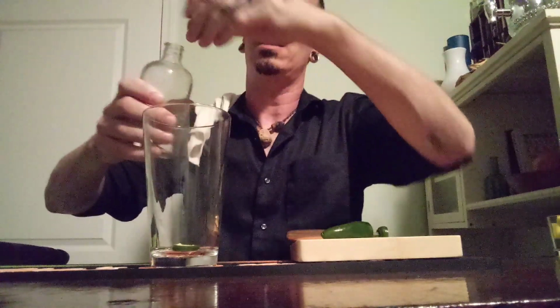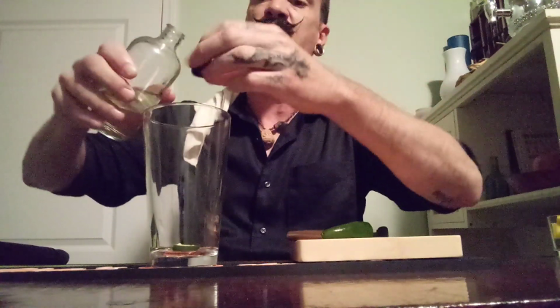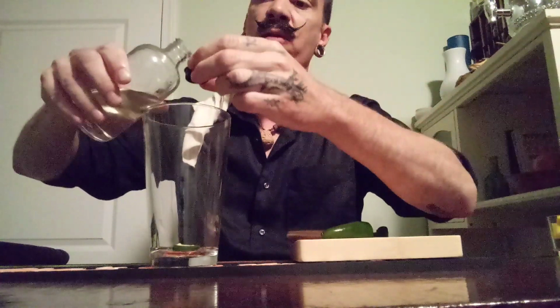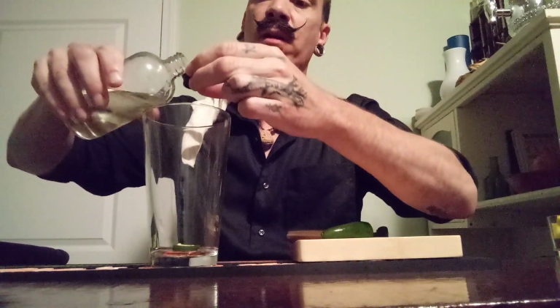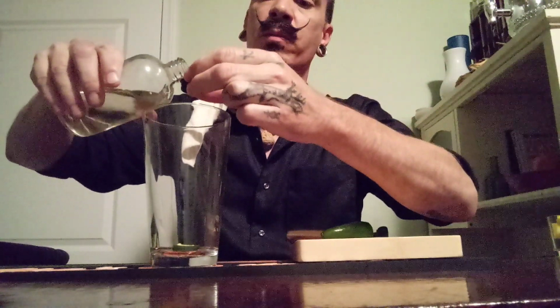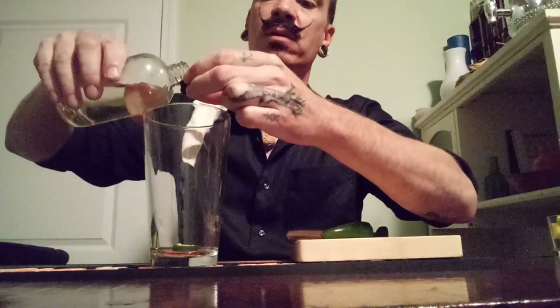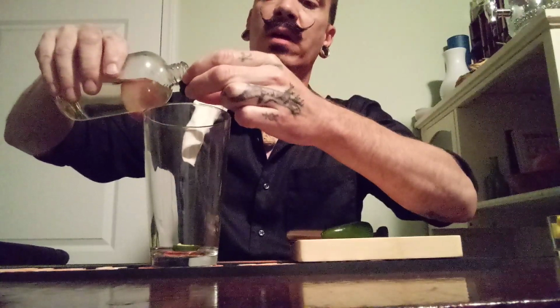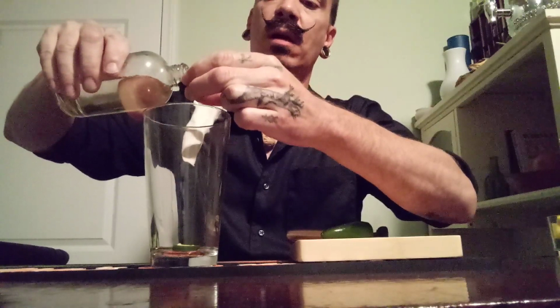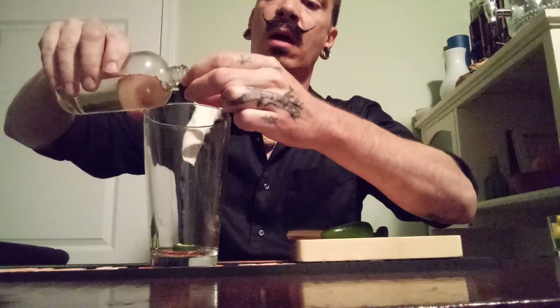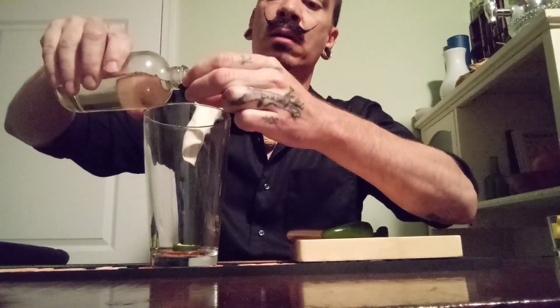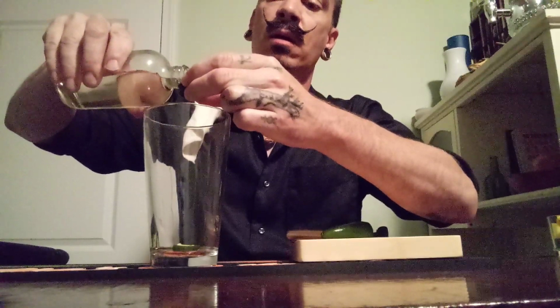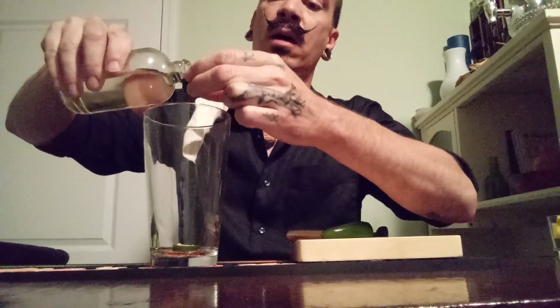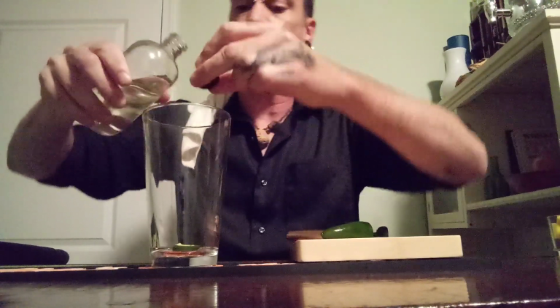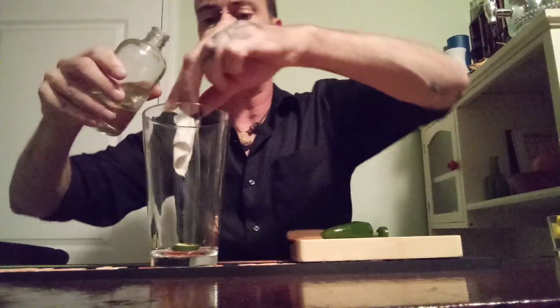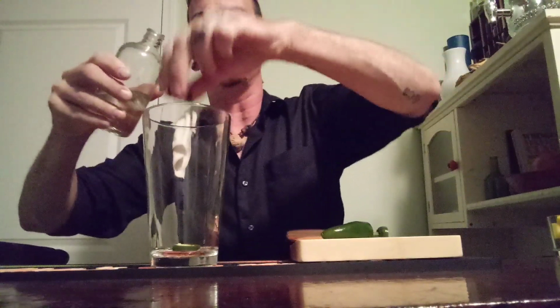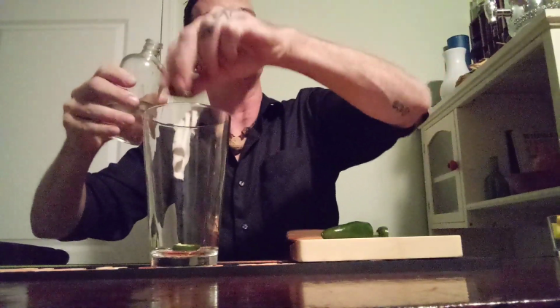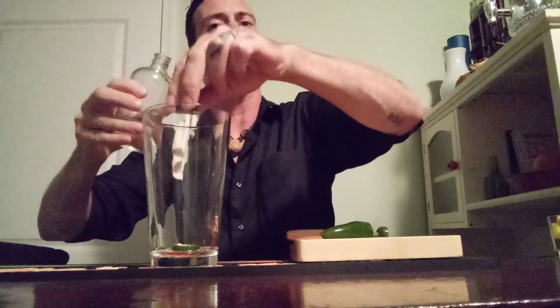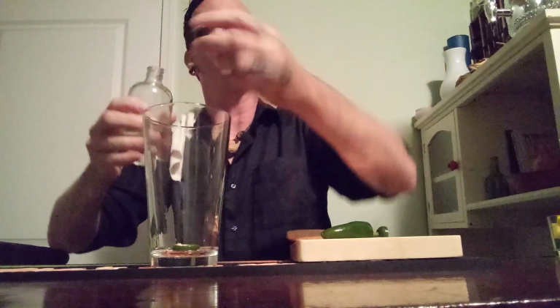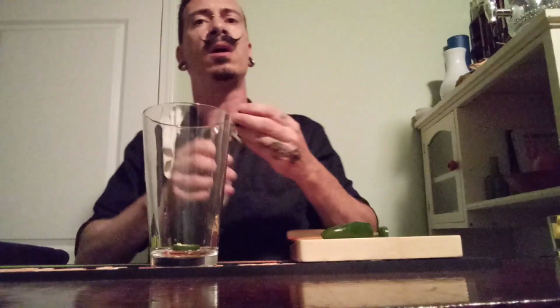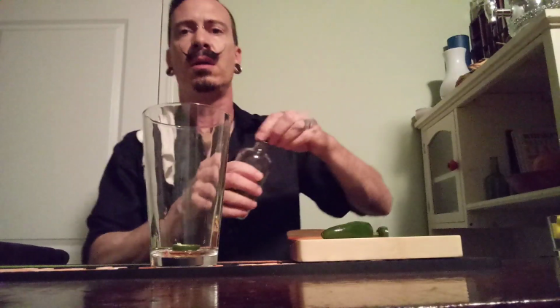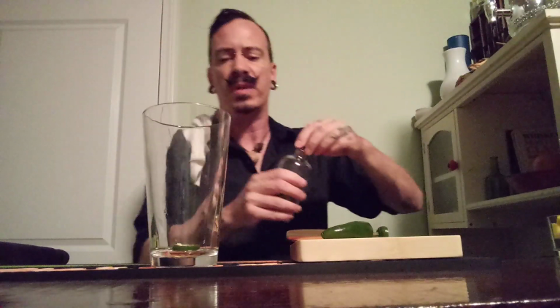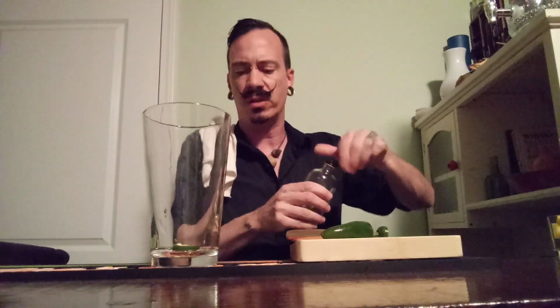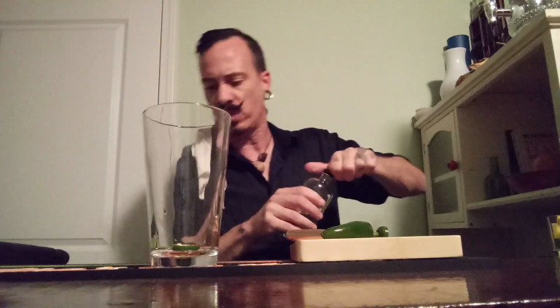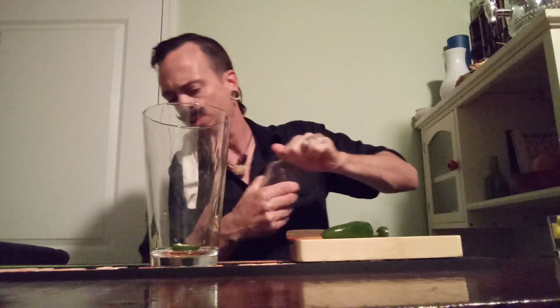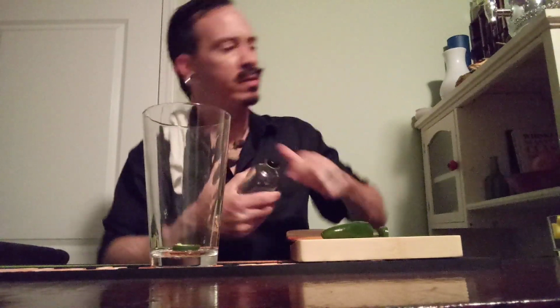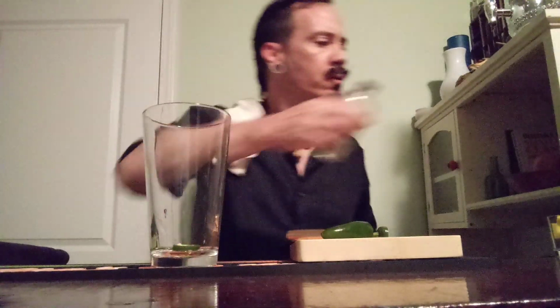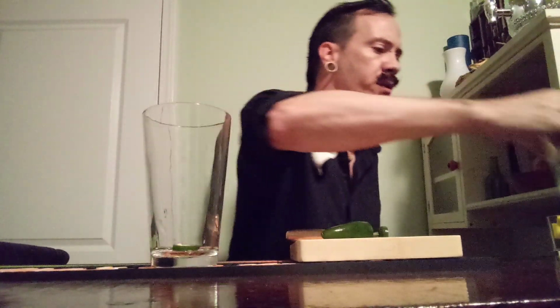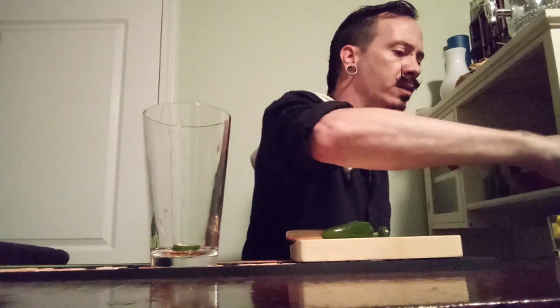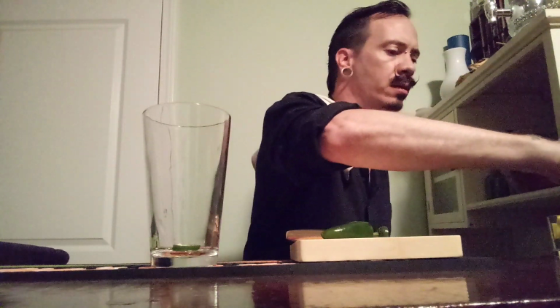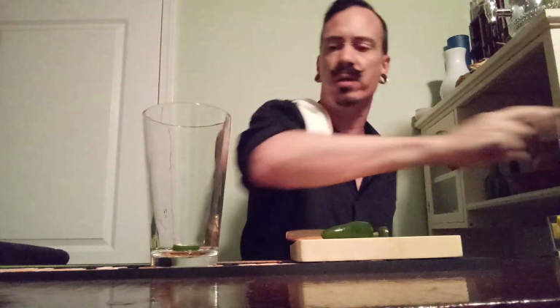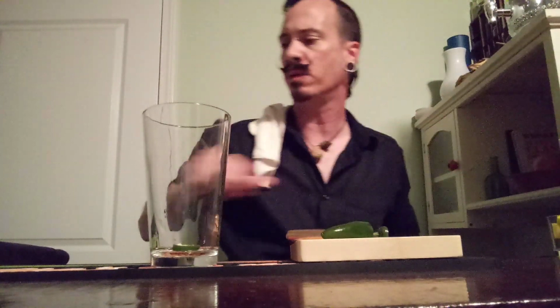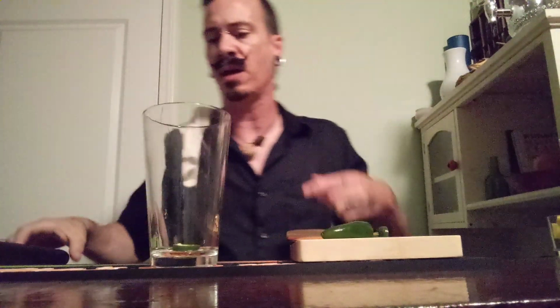And before I go to muddling, I'm going to go ahead and add just about a teaspoon of simple syrup. Not a whole lot. It's a martini so I don't really need this to be incredibly sweet. It's already going to be sweet enough with the pineapple.